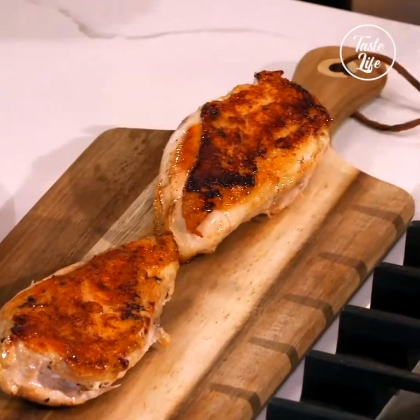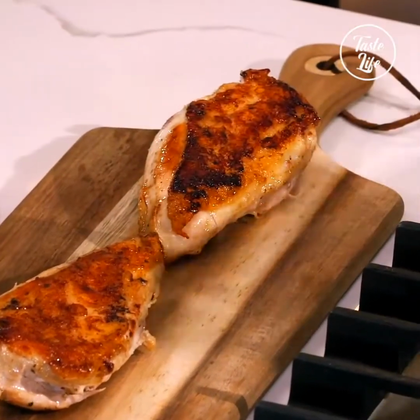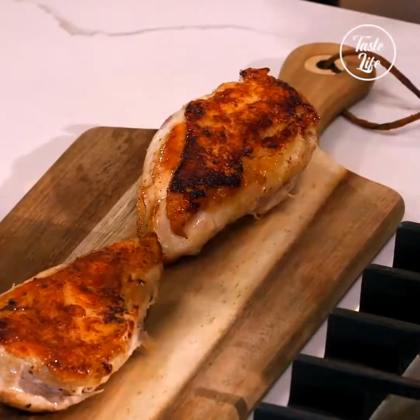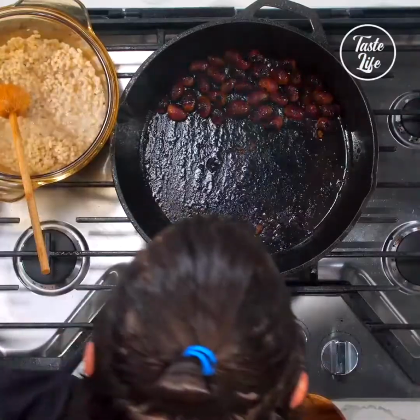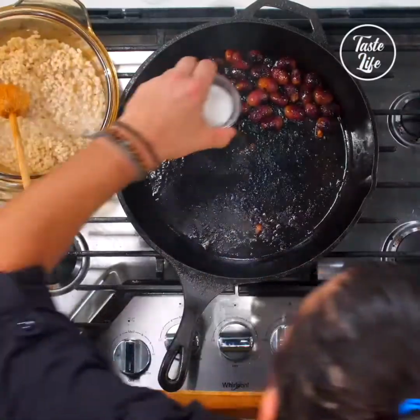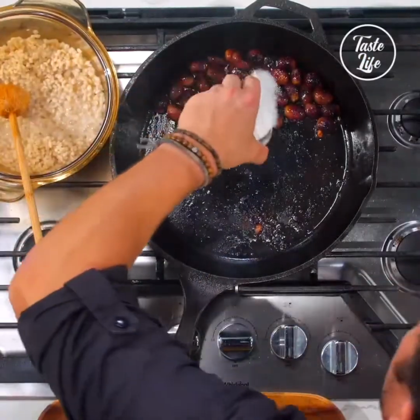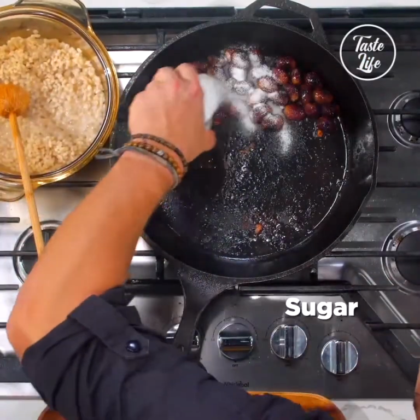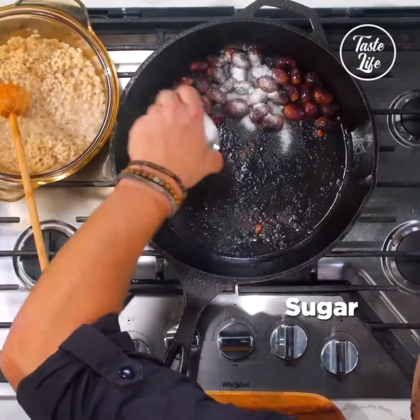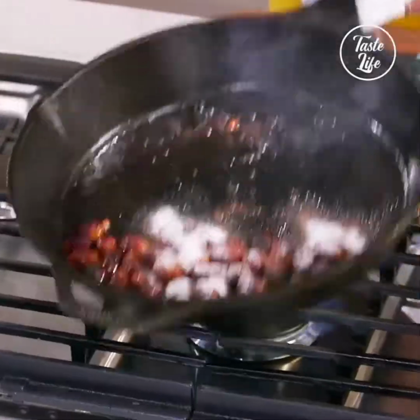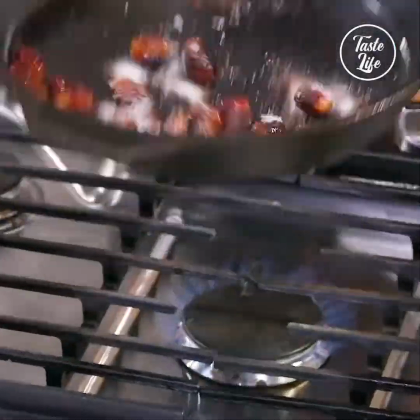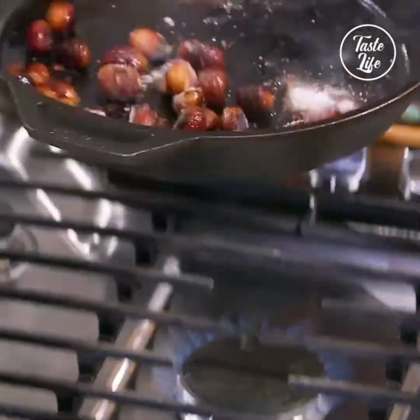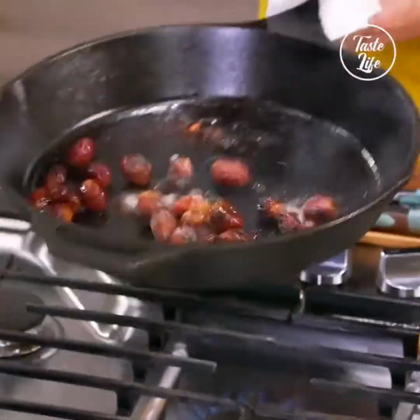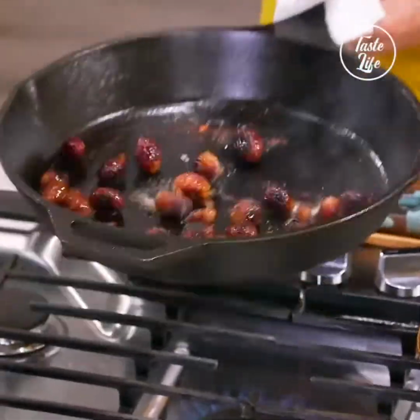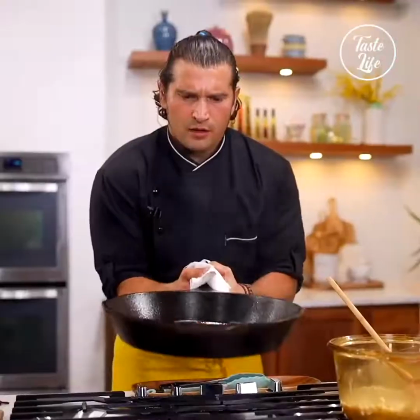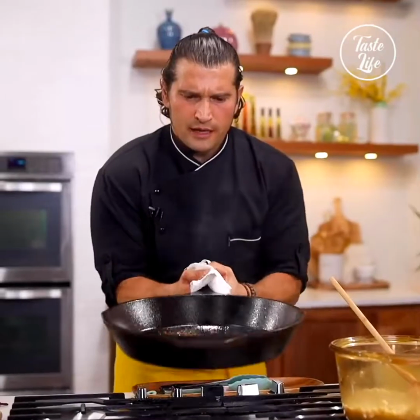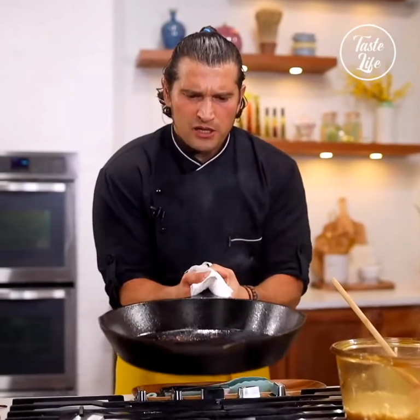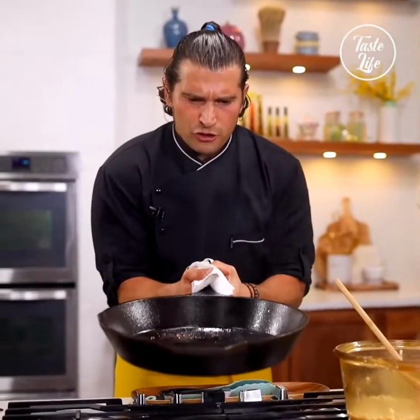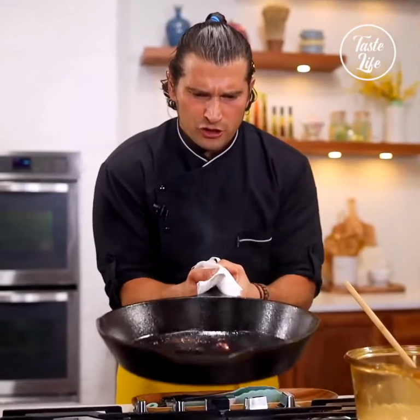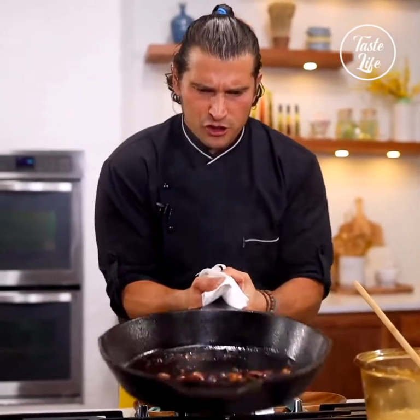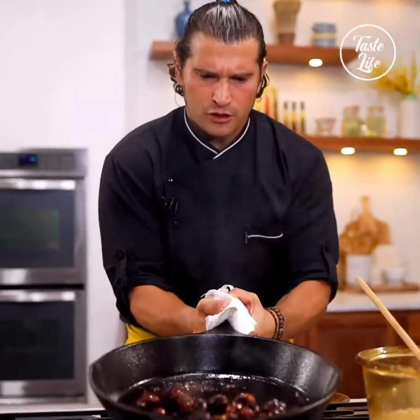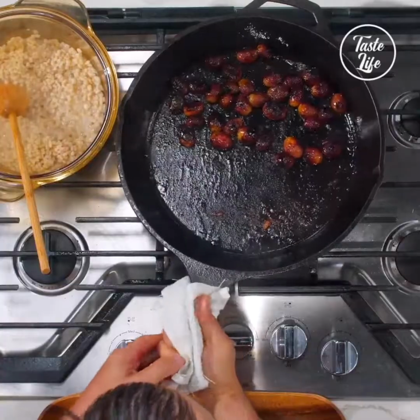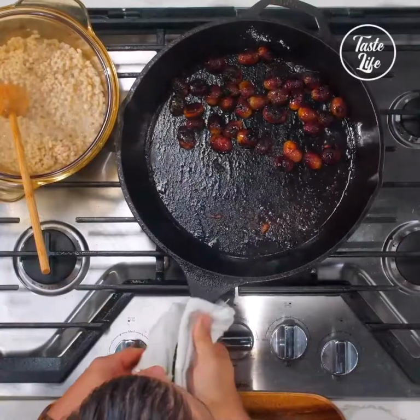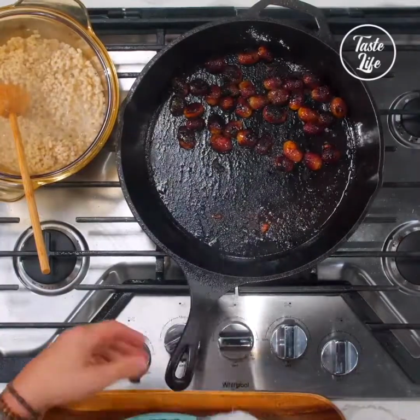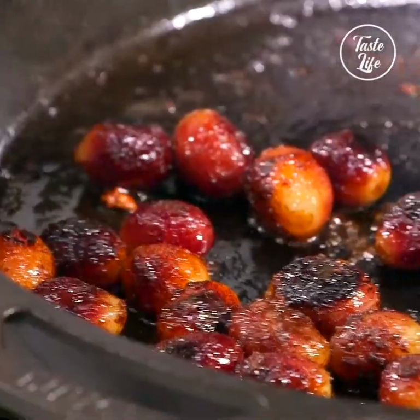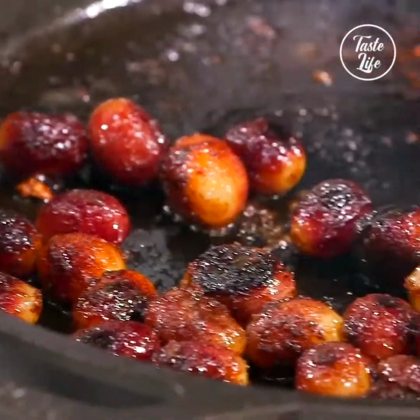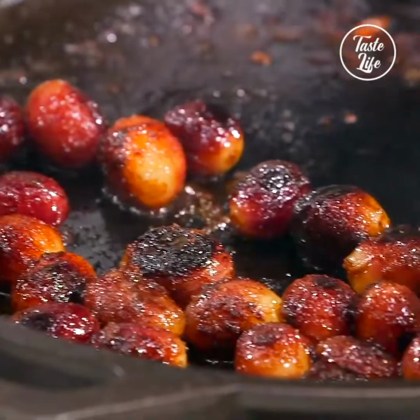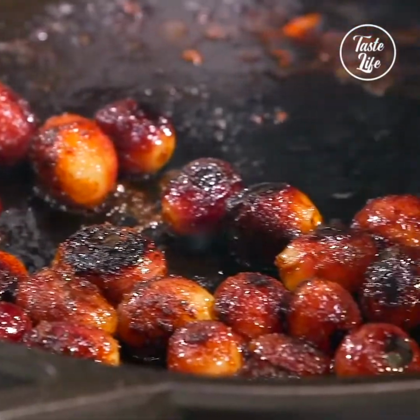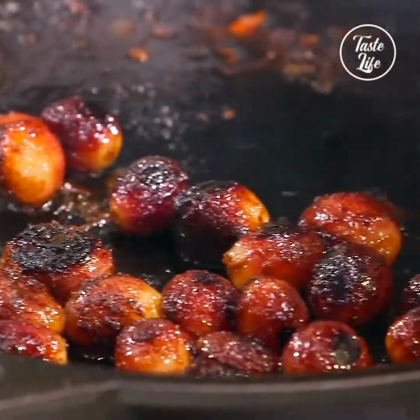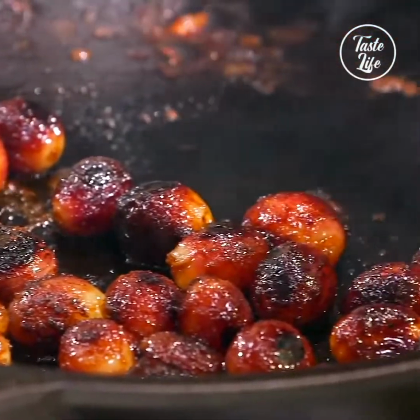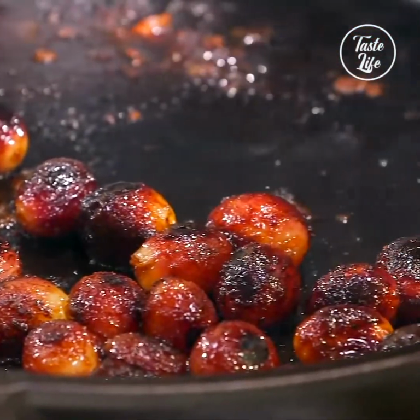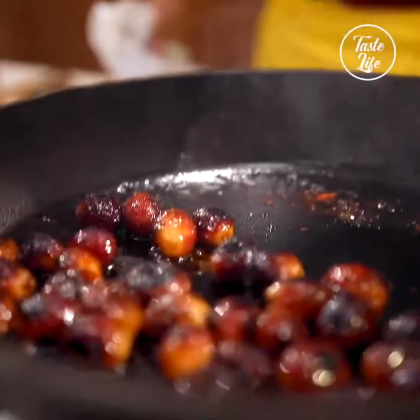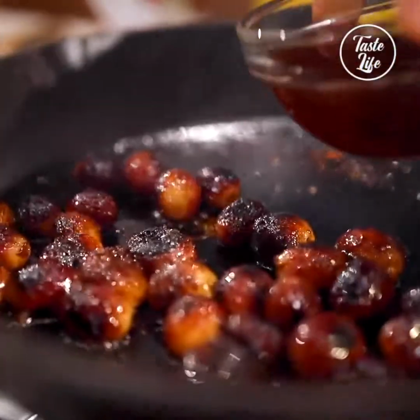So we're going to add a touch of sugar, caramelize that sugar a little bit, all right? And make sure you cook that sugar. We're going to add some vinegar.